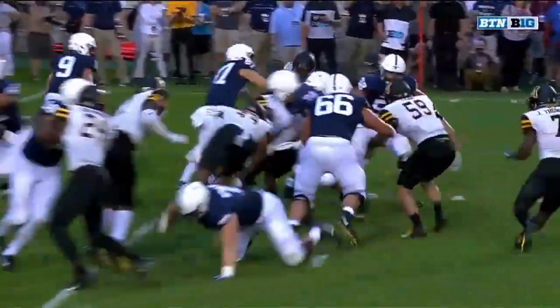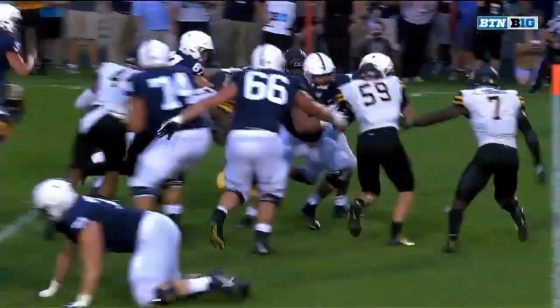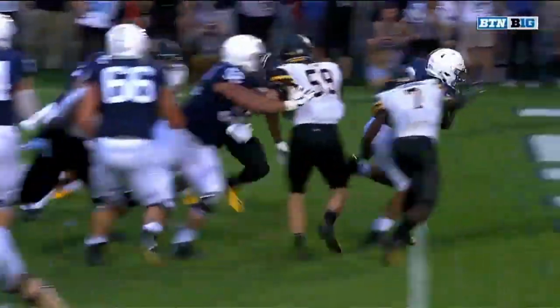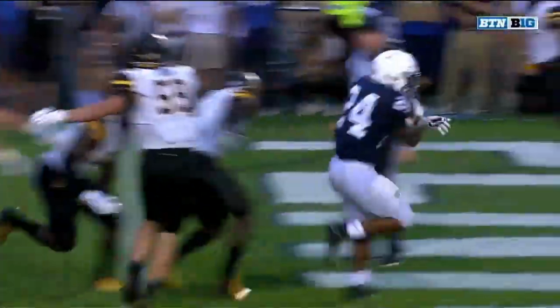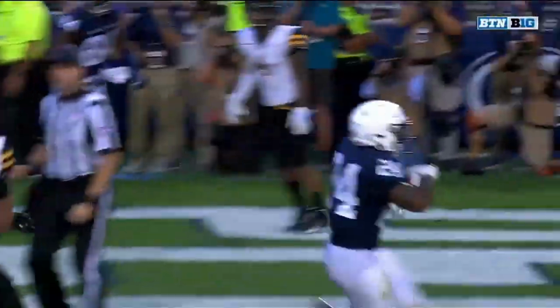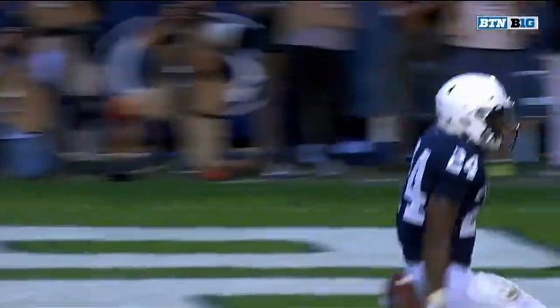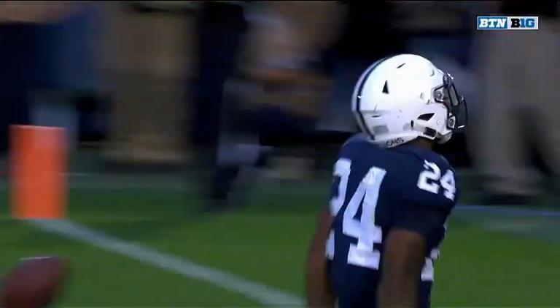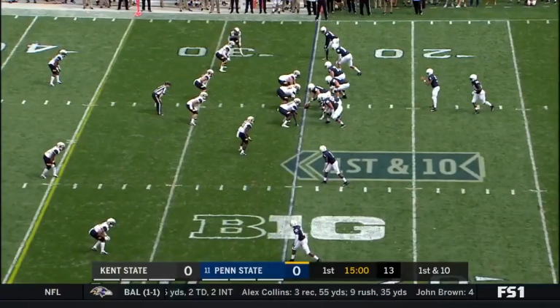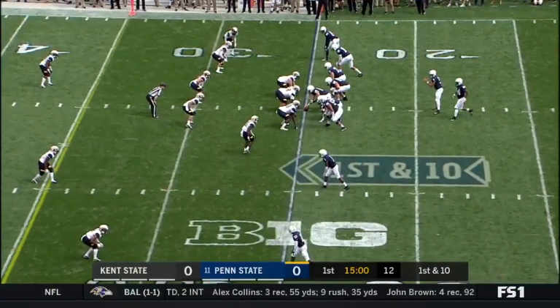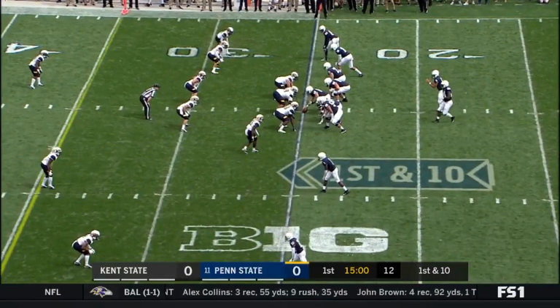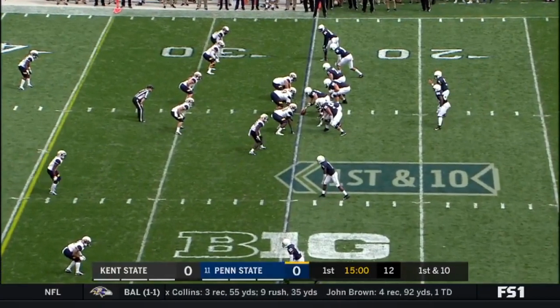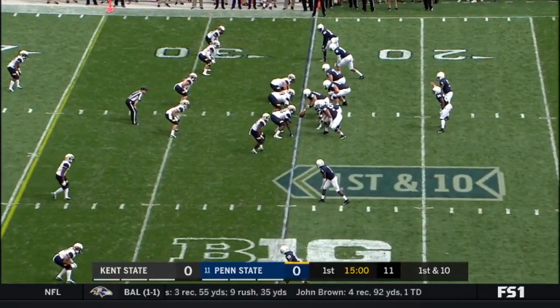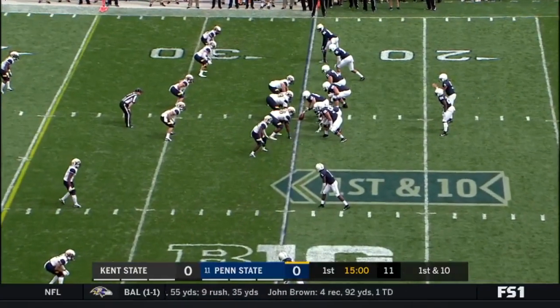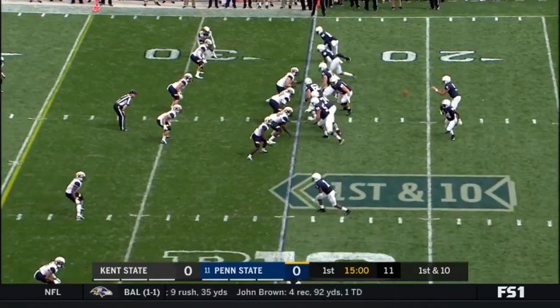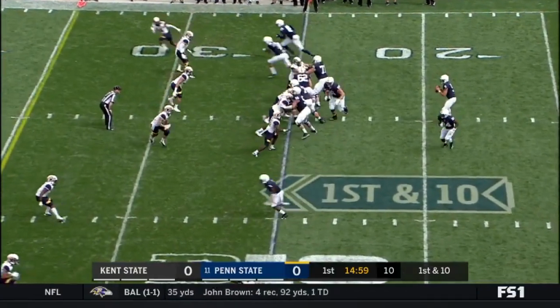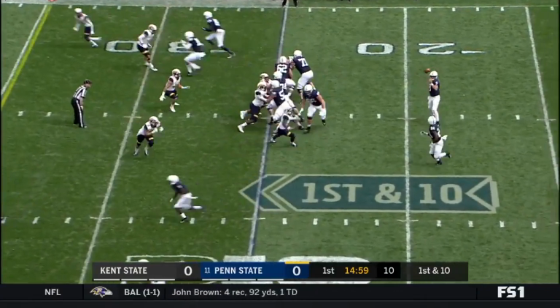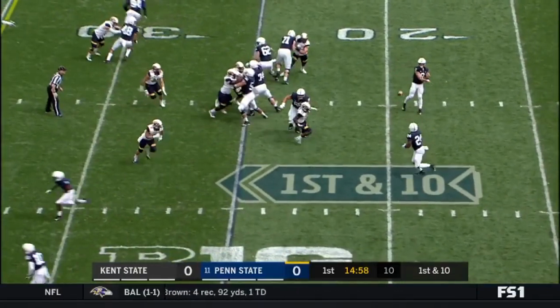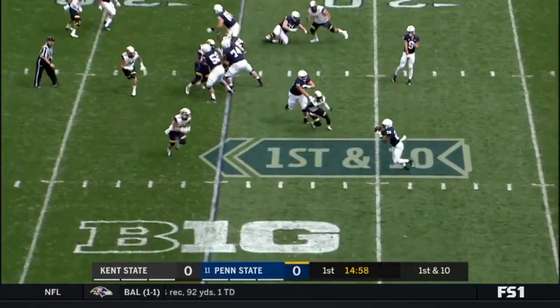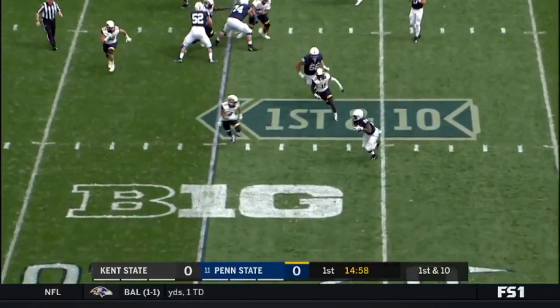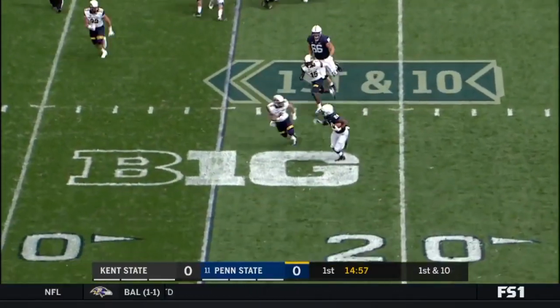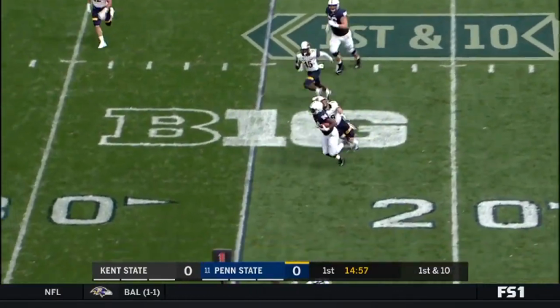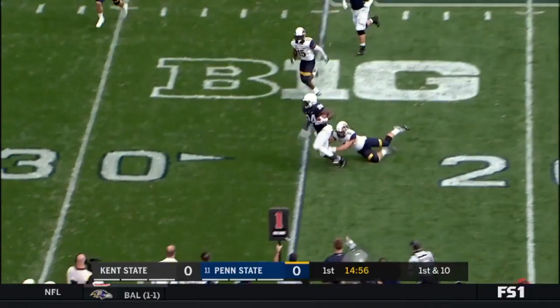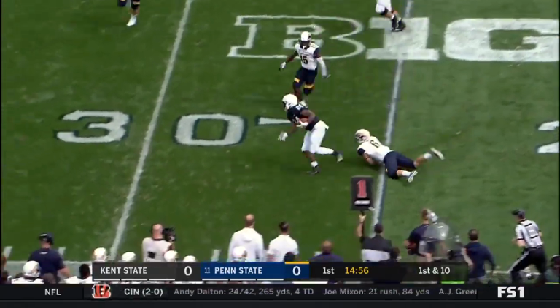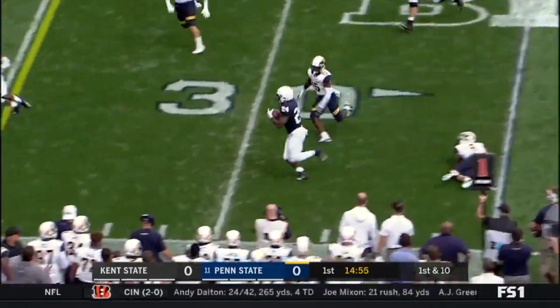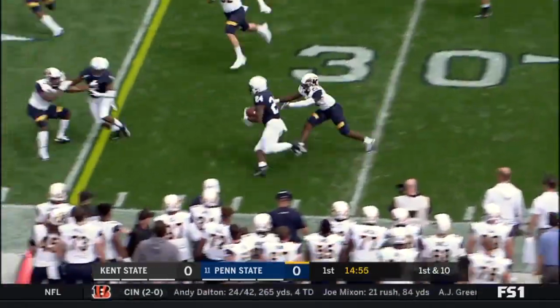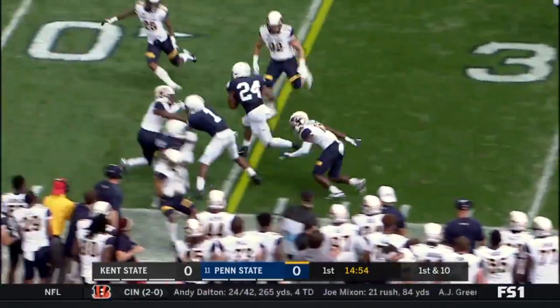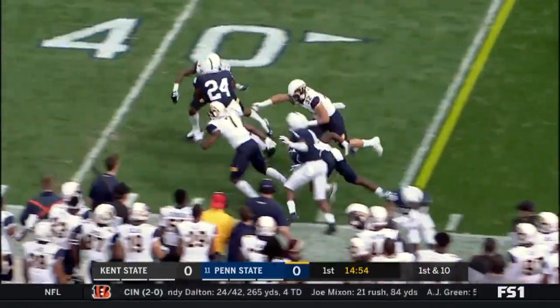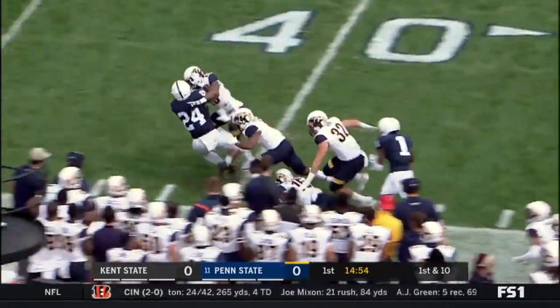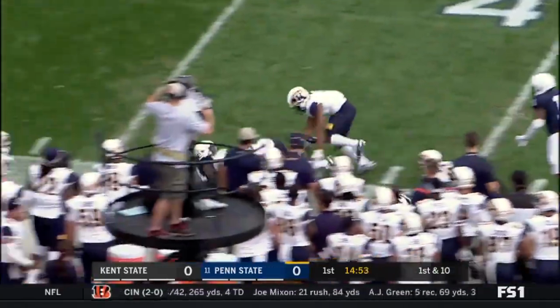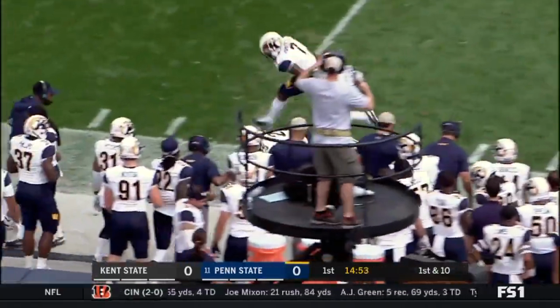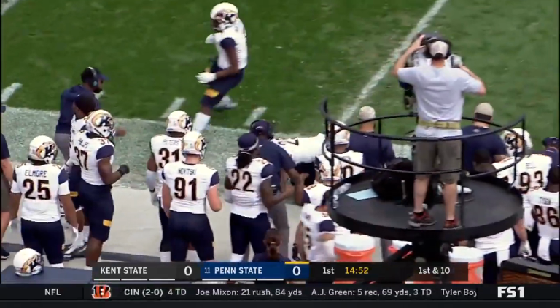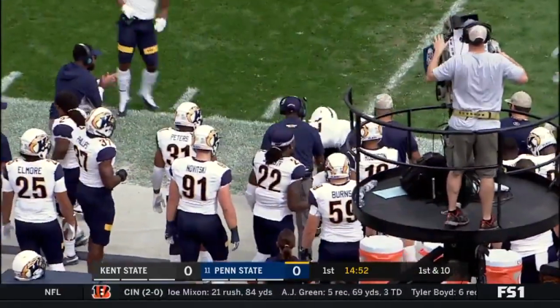Nice job of blocking to the second level. They go out of the shotgun on first down — swing pass out to Sanders off the backfield. He's the one they like to utilize in that manner, and he's got a first down.